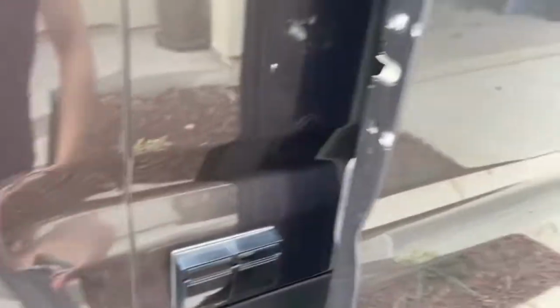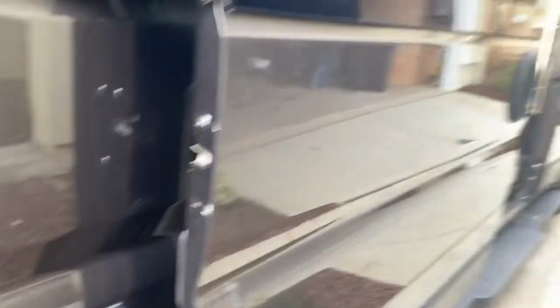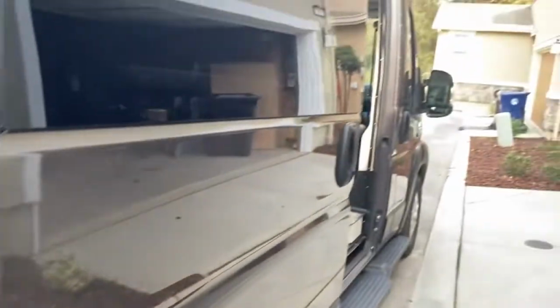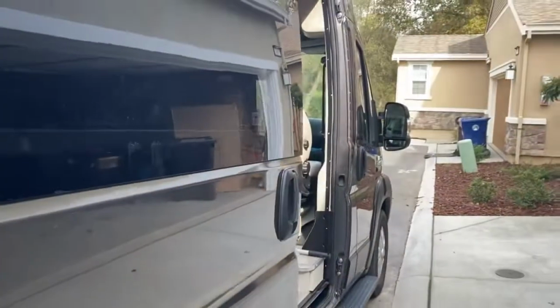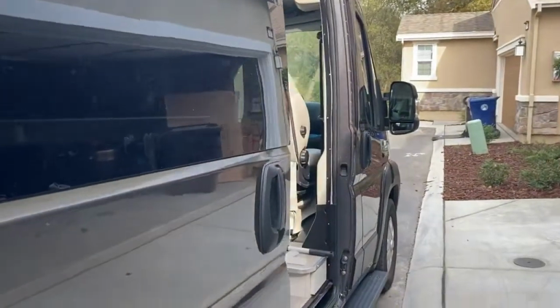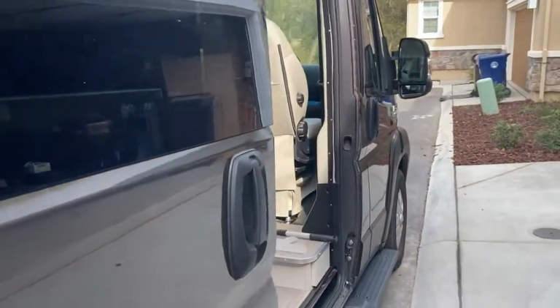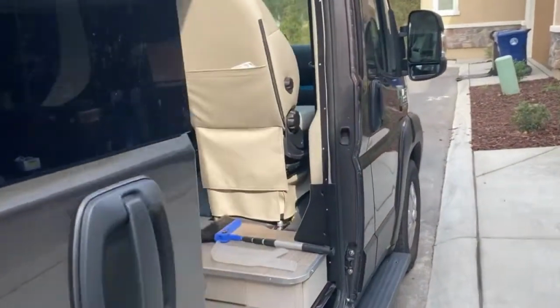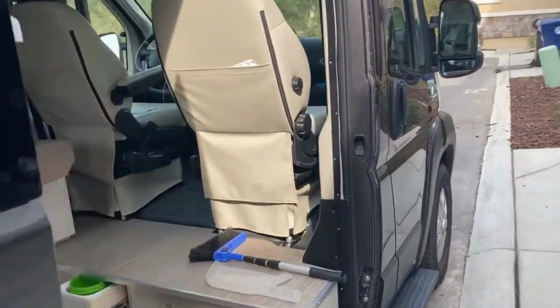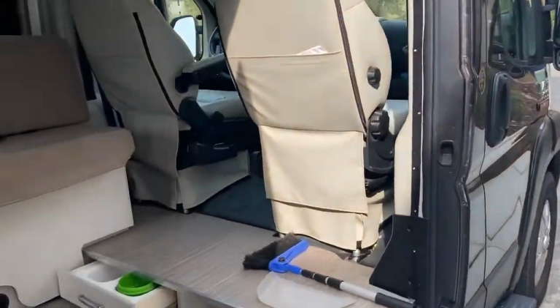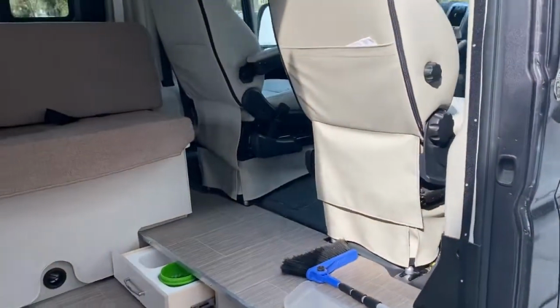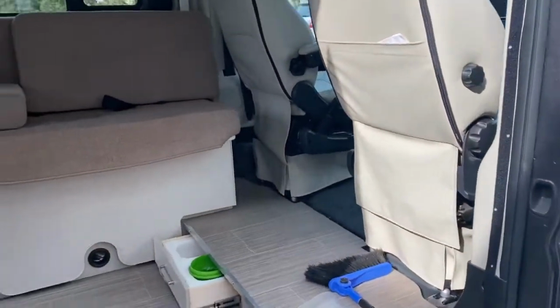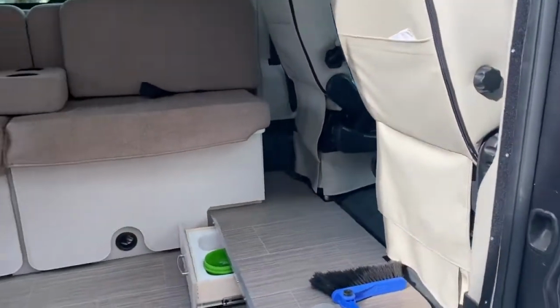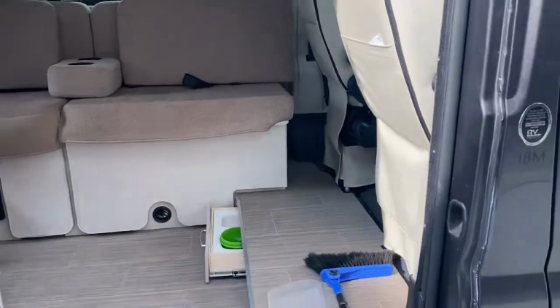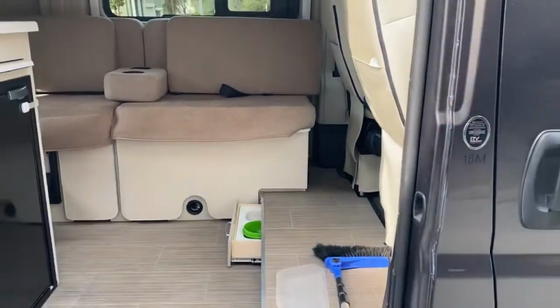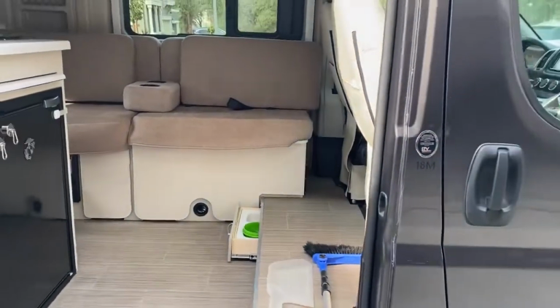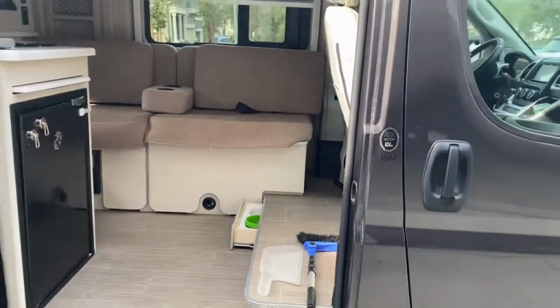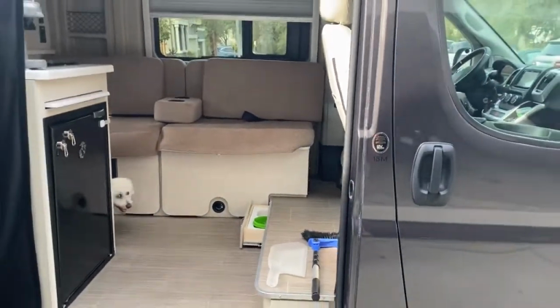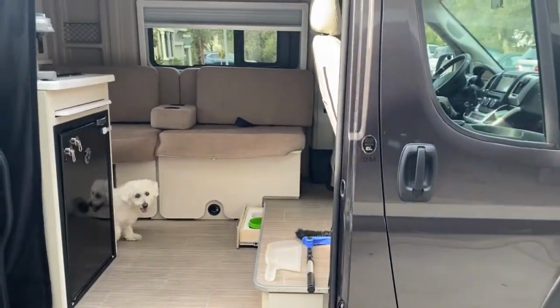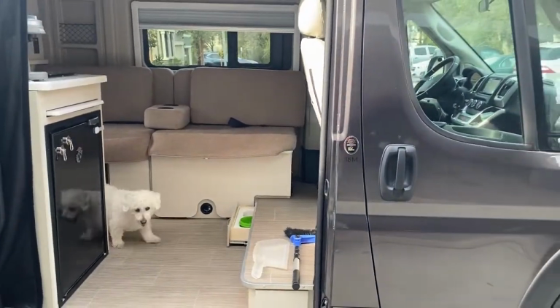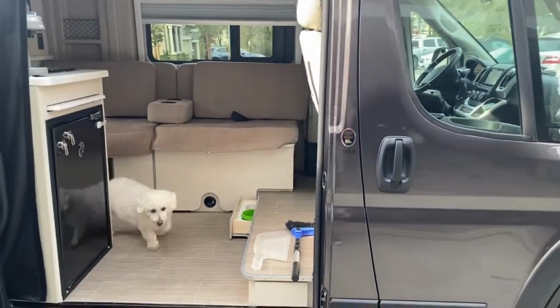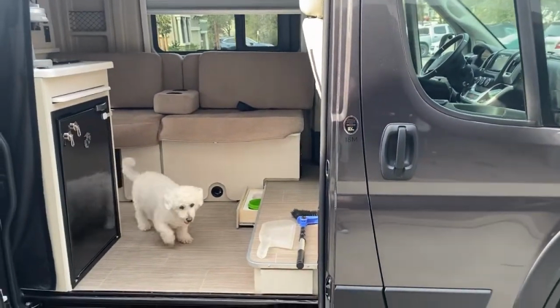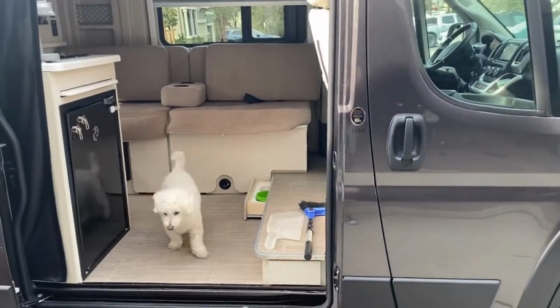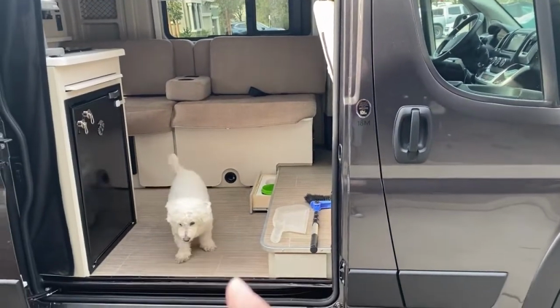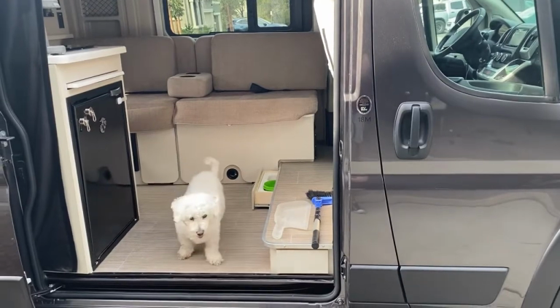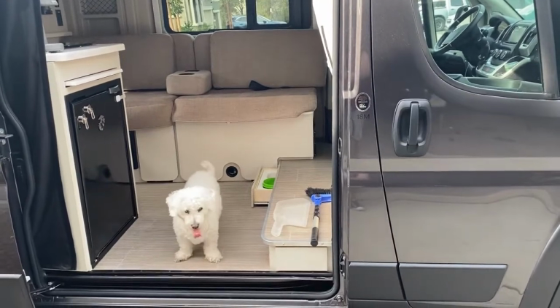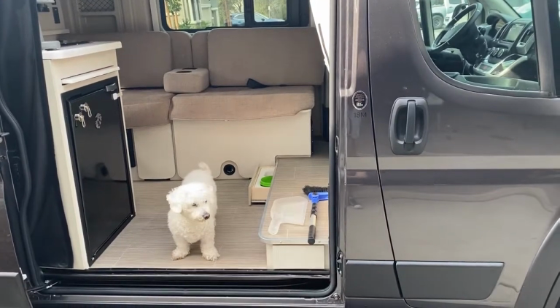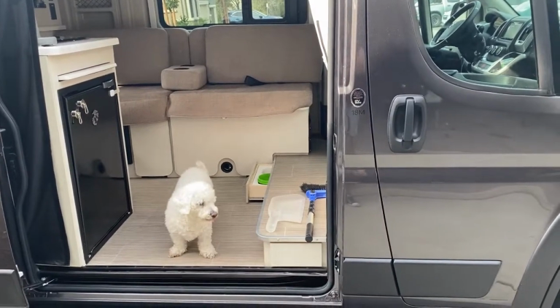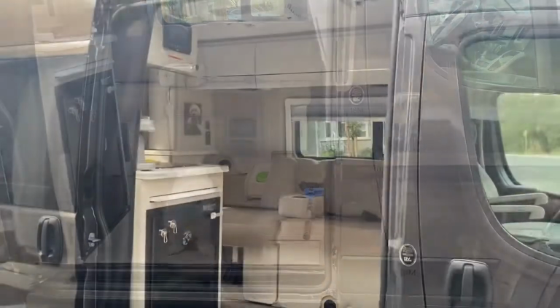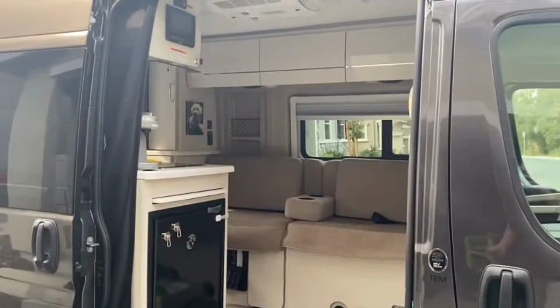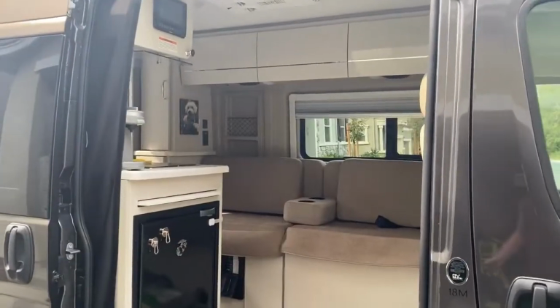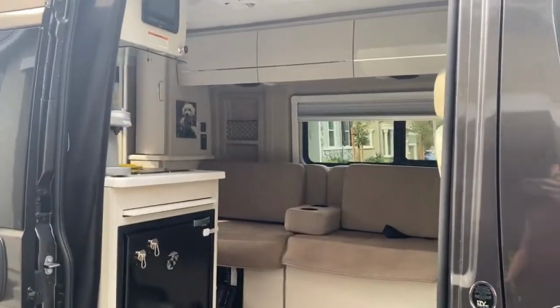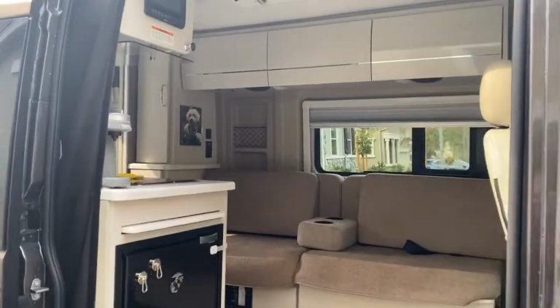And that is the walk-around of the RV. Hey Turbo, say hi everybody! Still with me after about 20-something minutes?